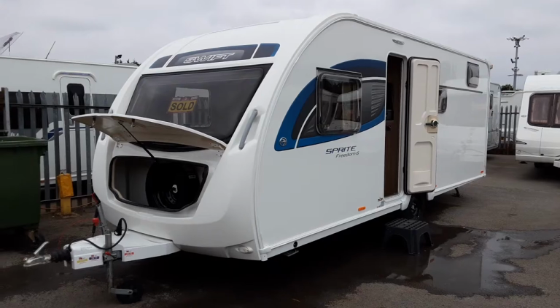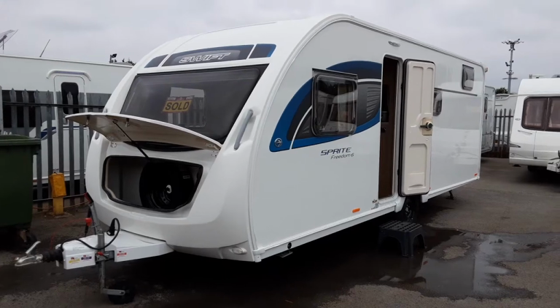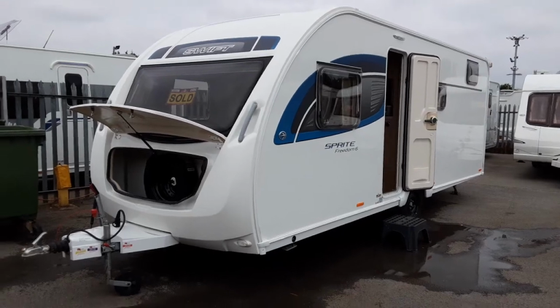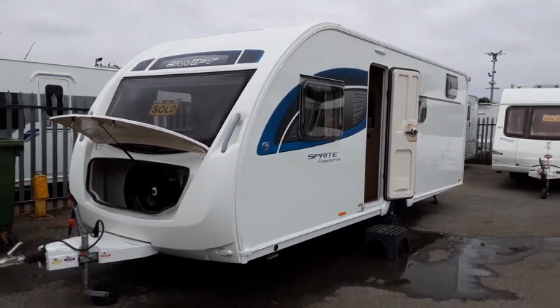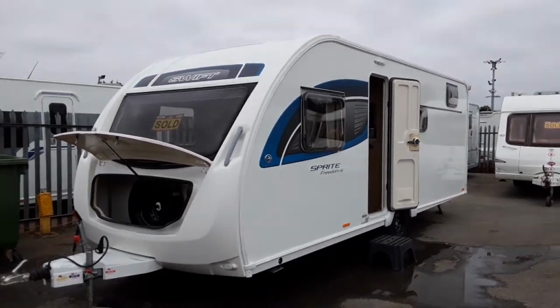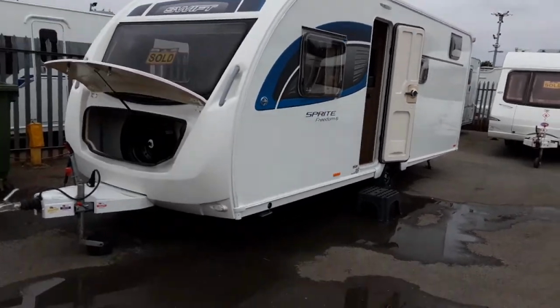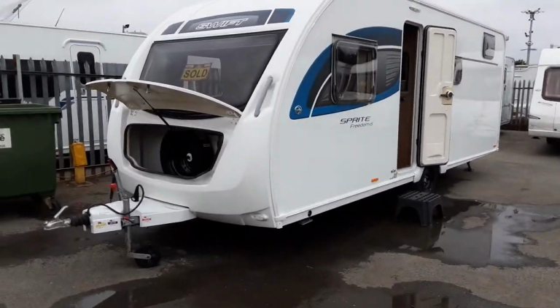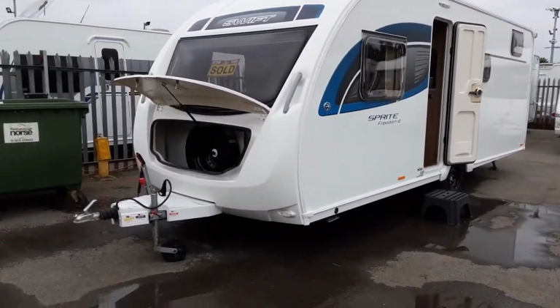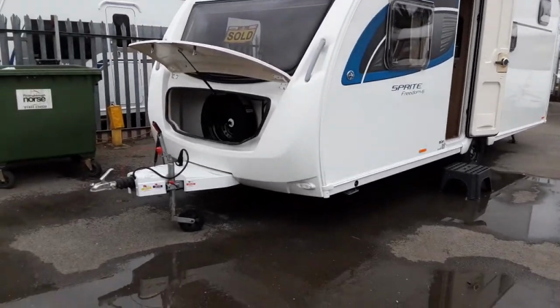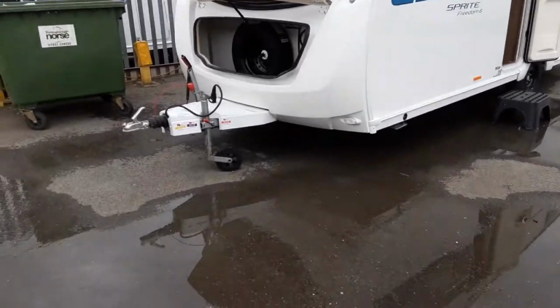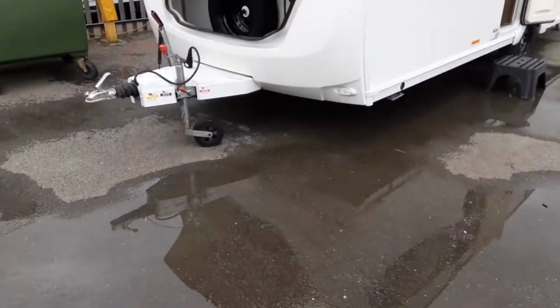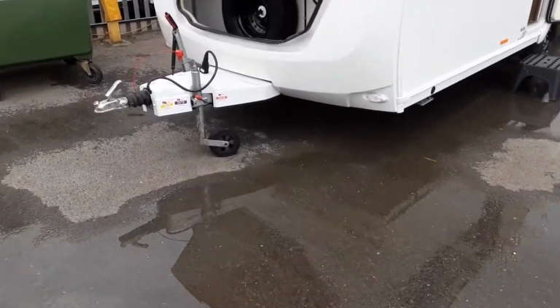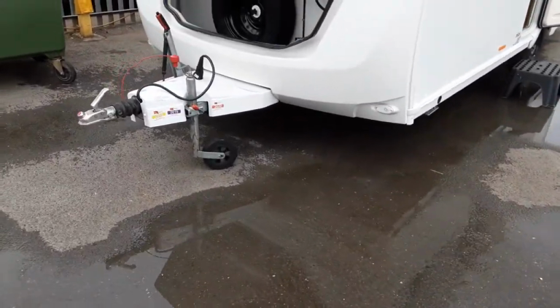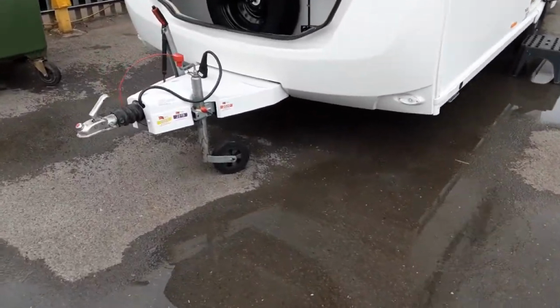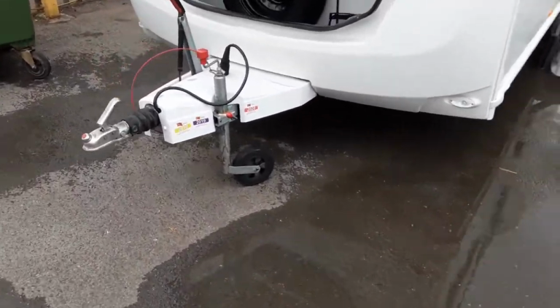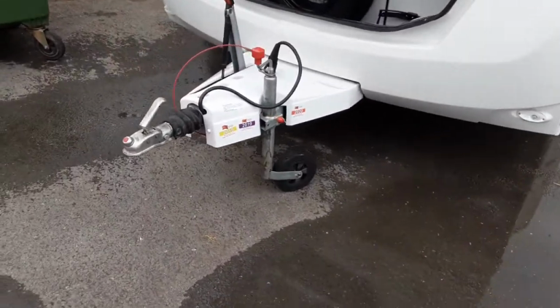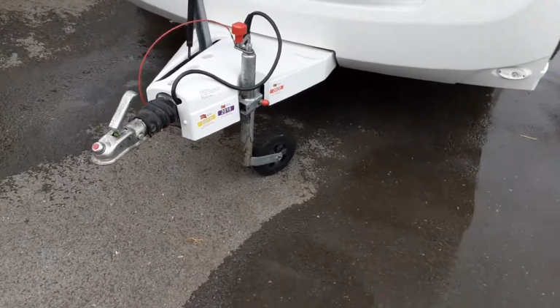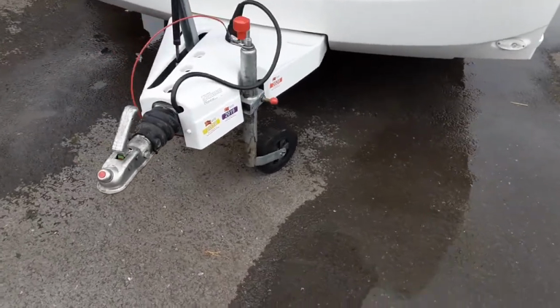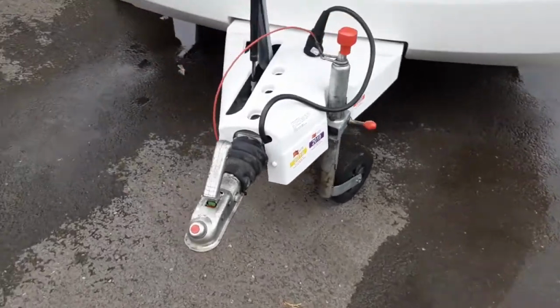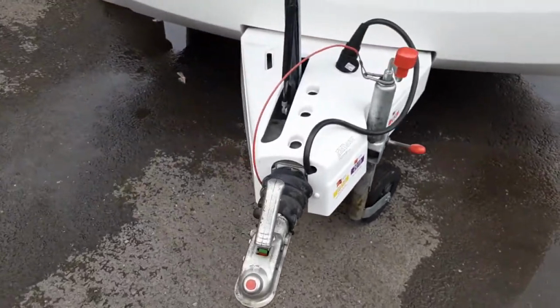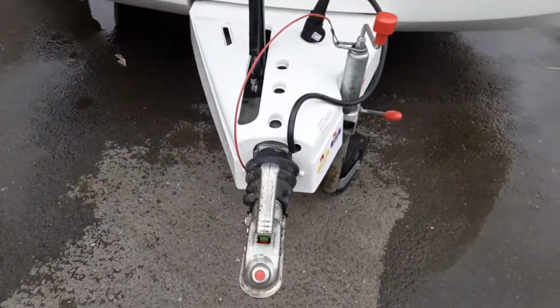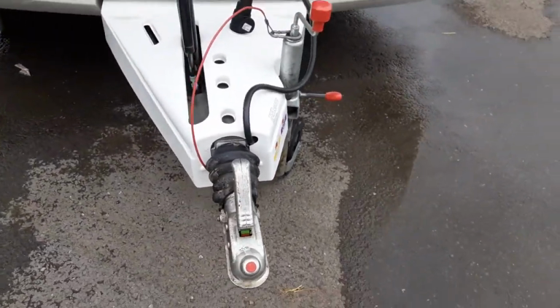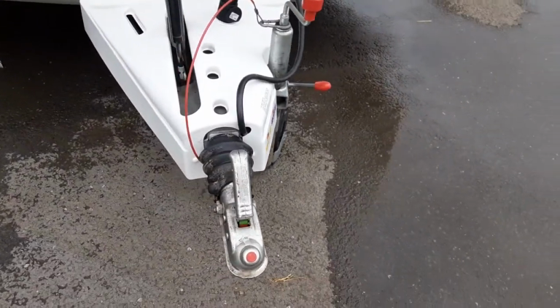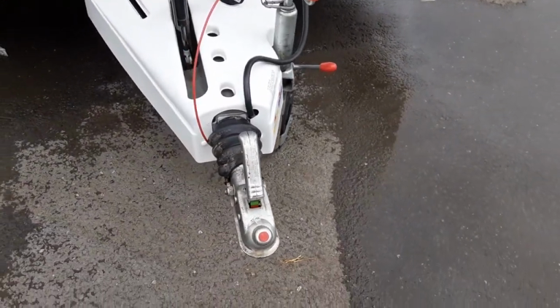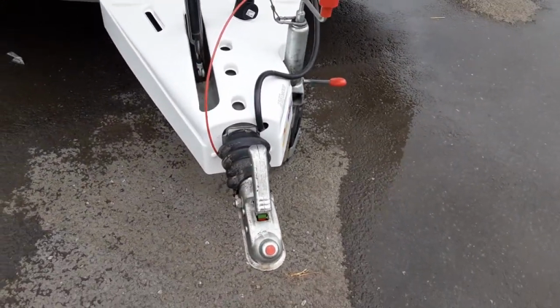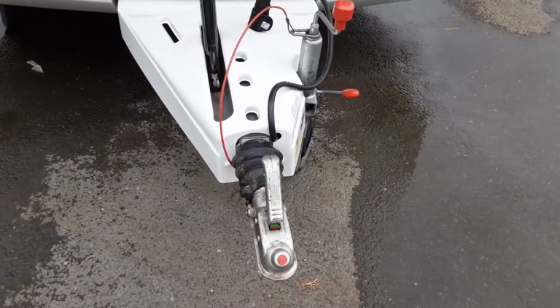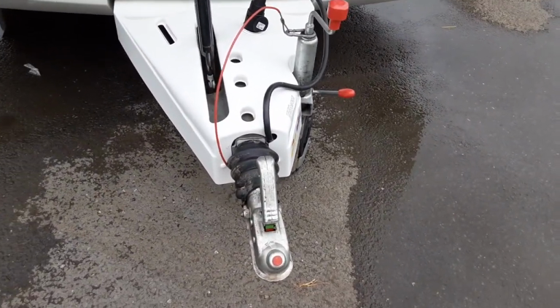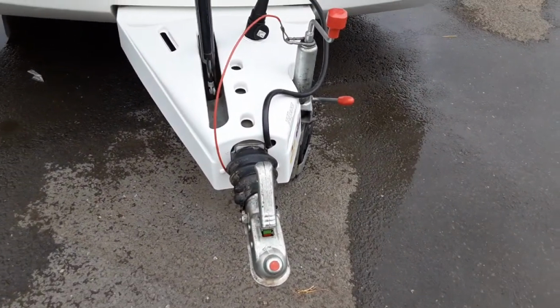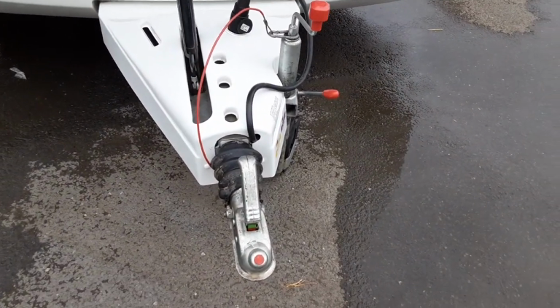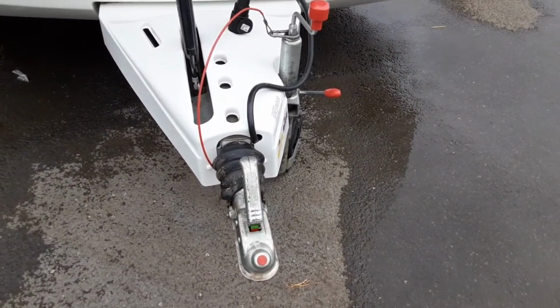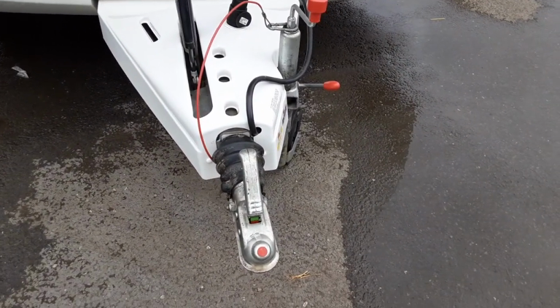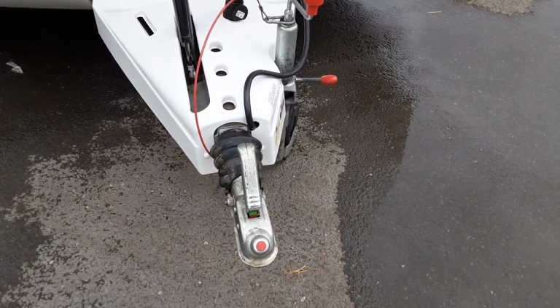This is a Sprite Freedom 6. I'm going to take you around the van and show you how it operates. In front of the van you've got the jockey wheel, hitch and handbrake. We'll take you through the hitch-up procedure when you're here on site collecting the caravan.